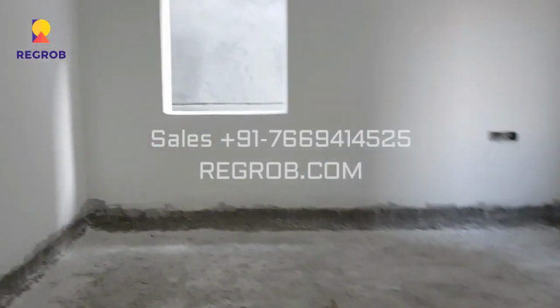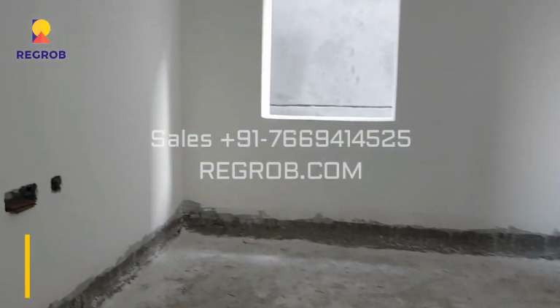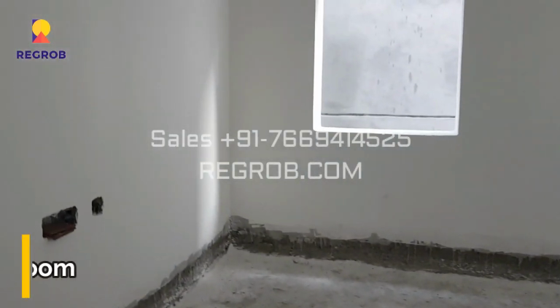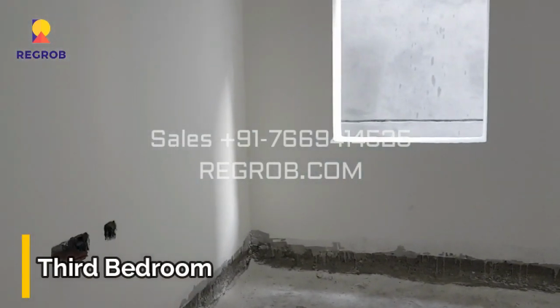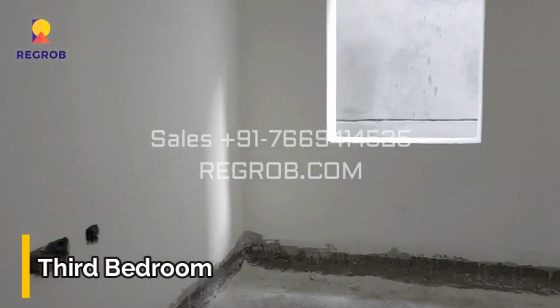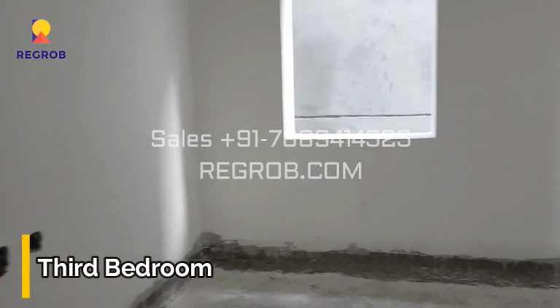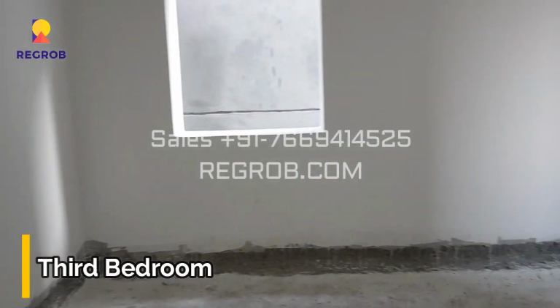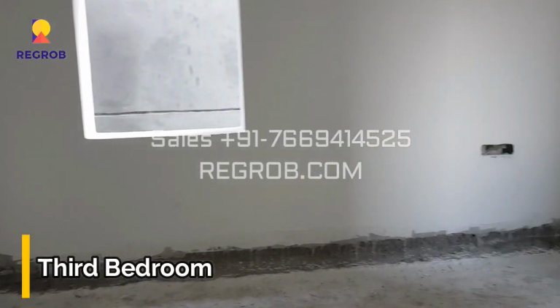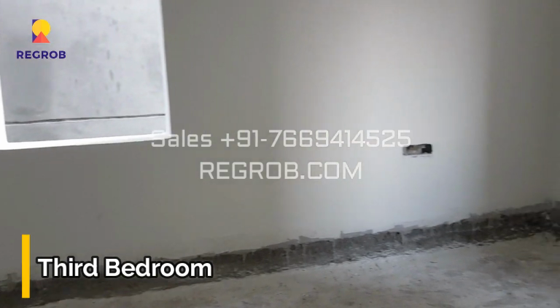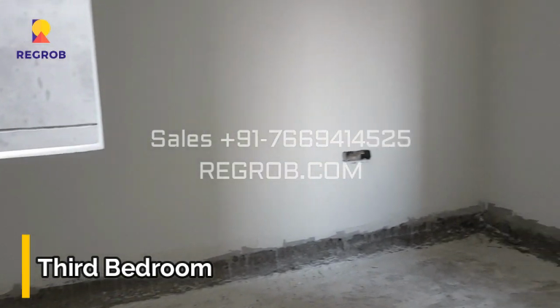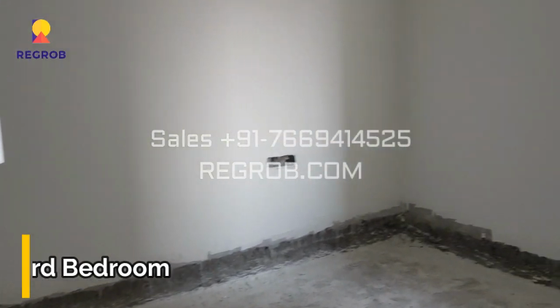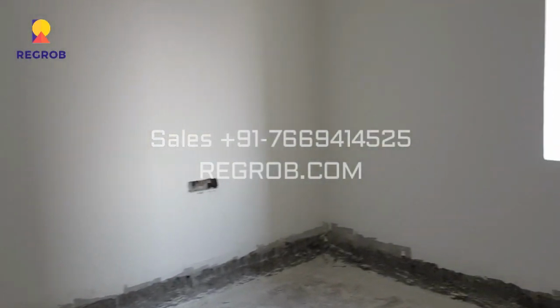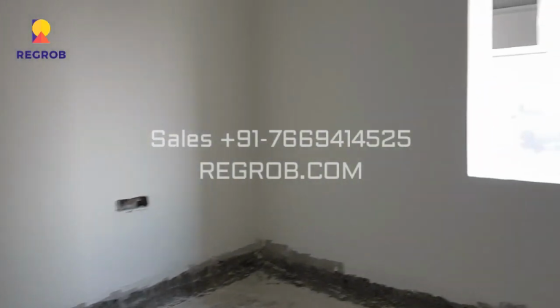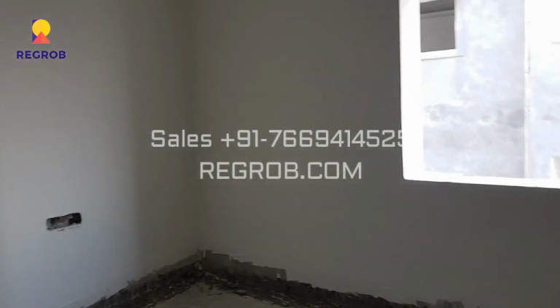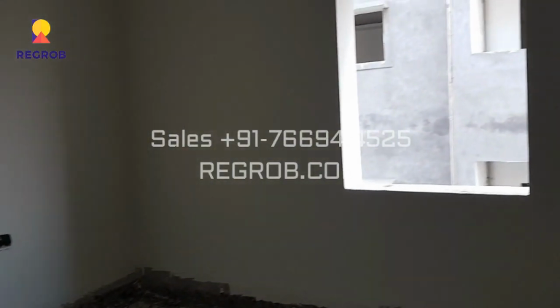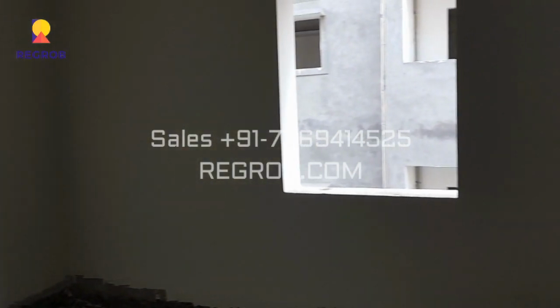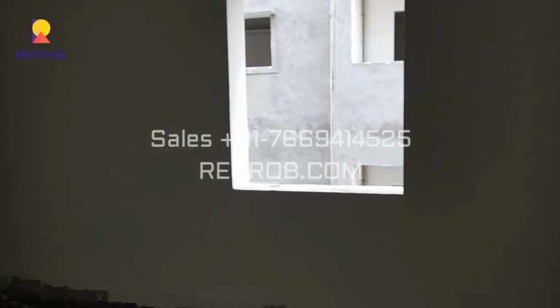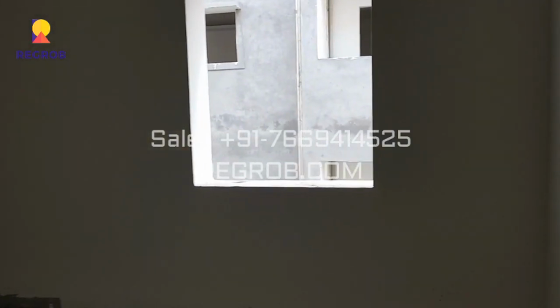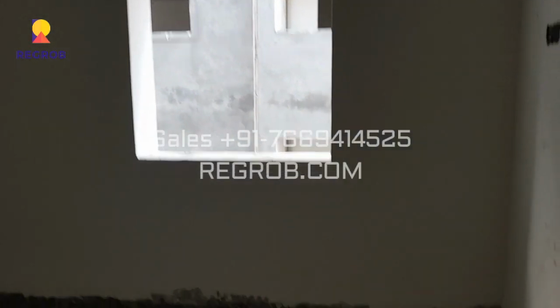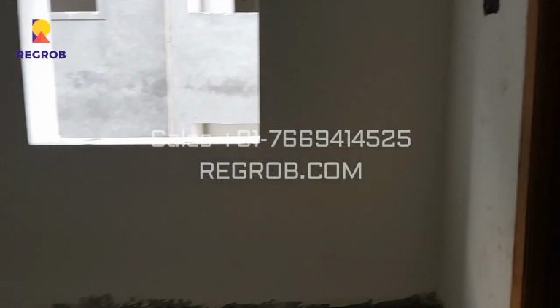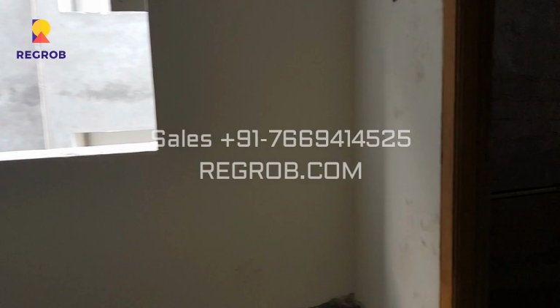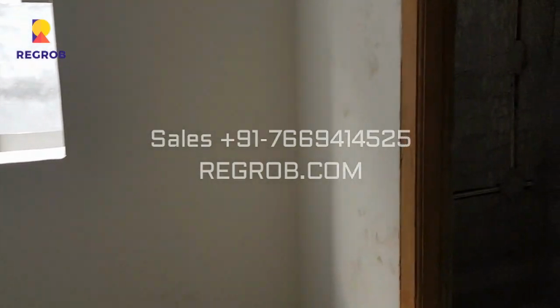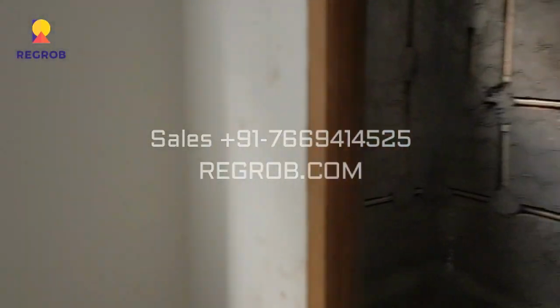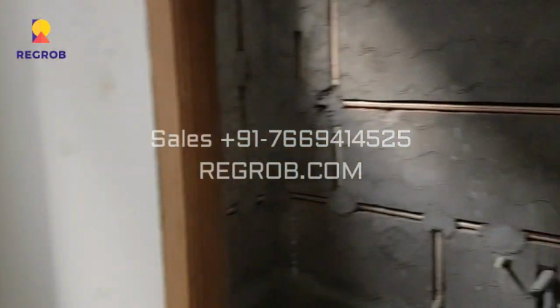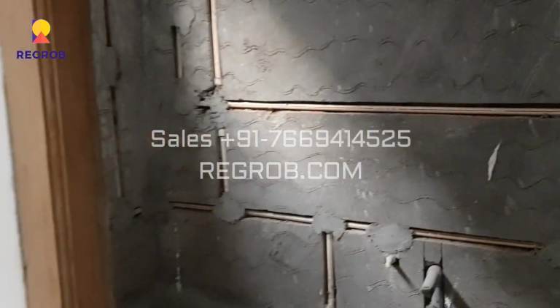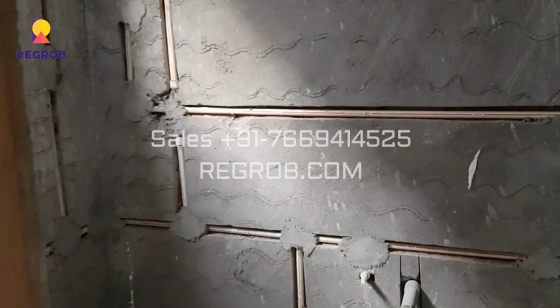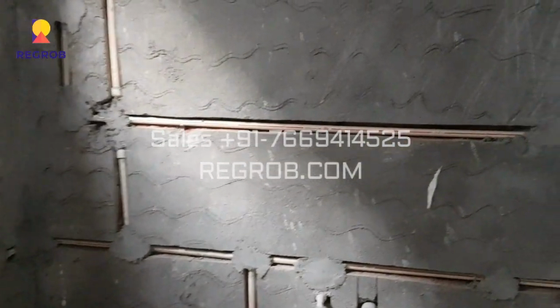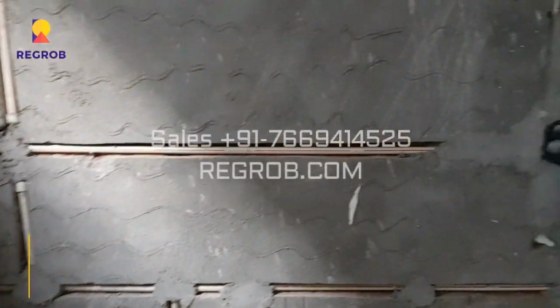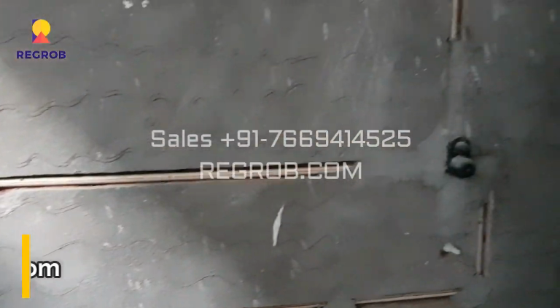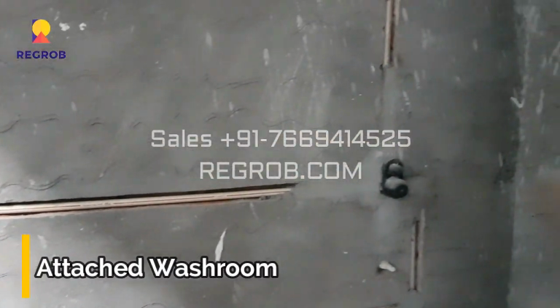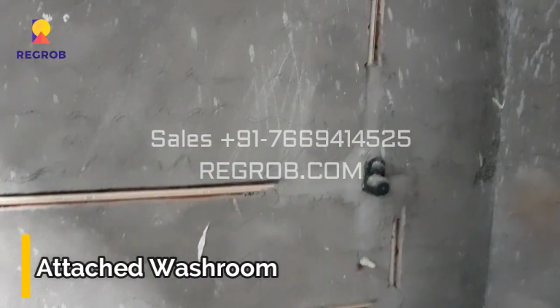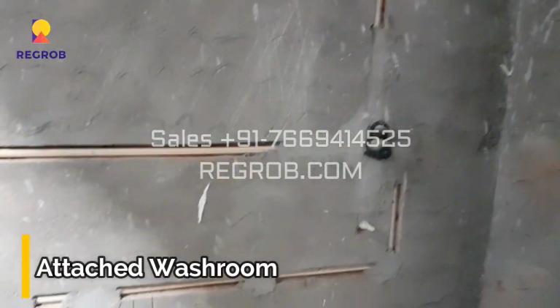And finally we are here in the third bedroom of this flat. The room has a good space and is designed with a double window. And this bedroom comes with an attached washroom.